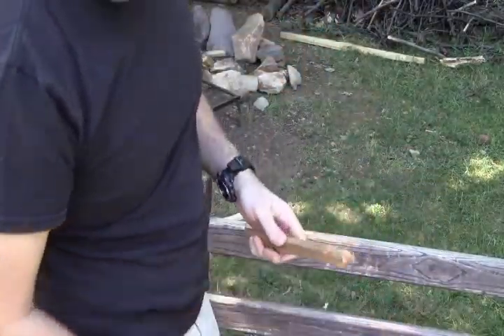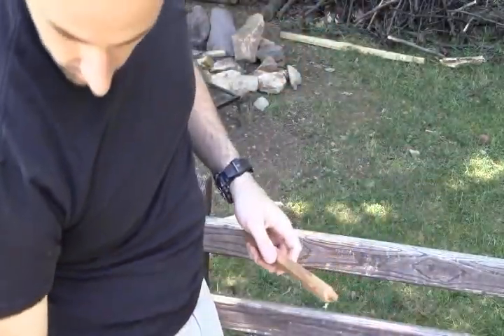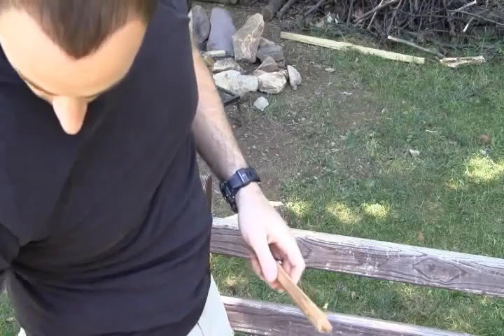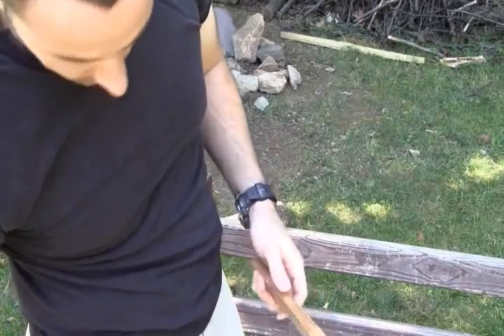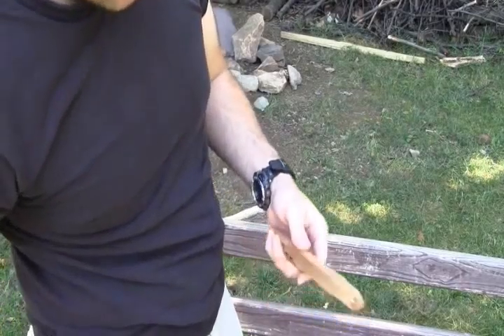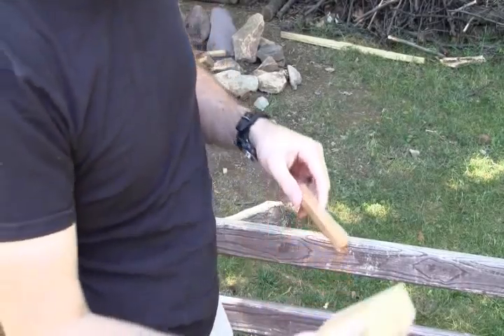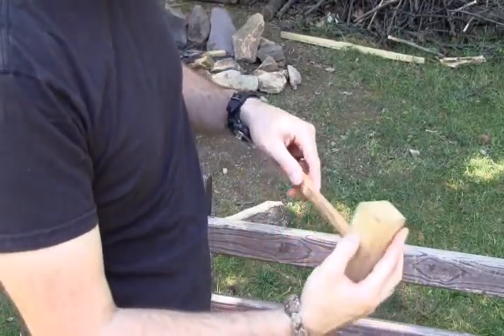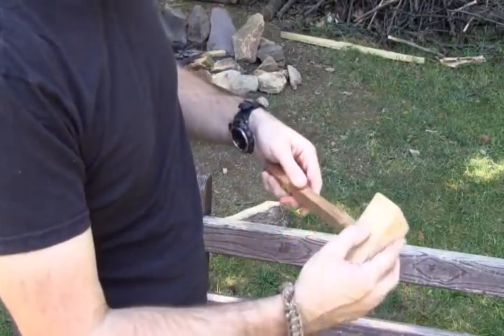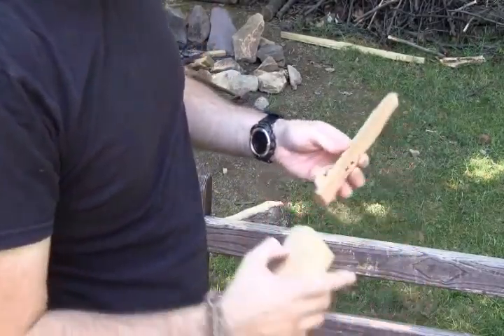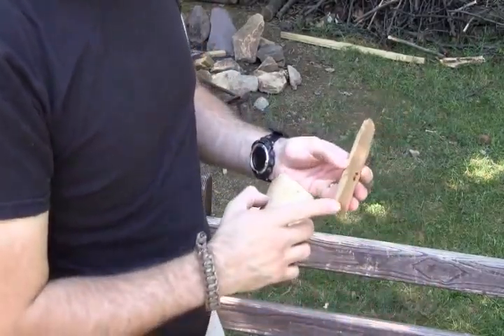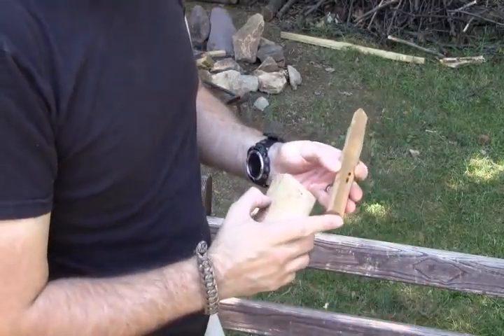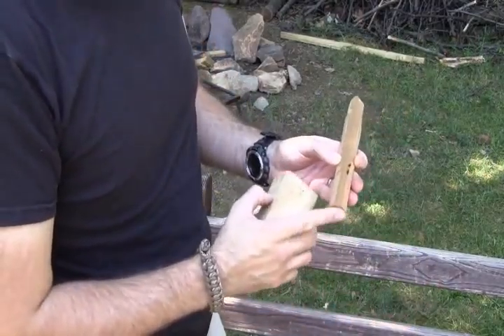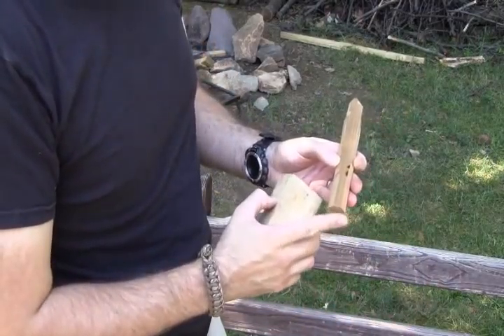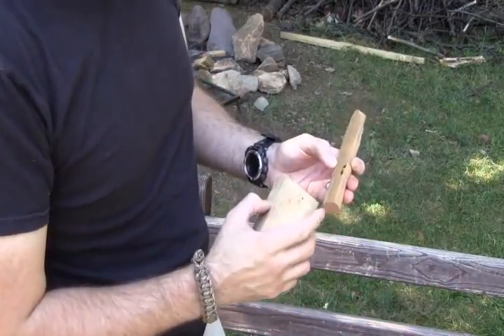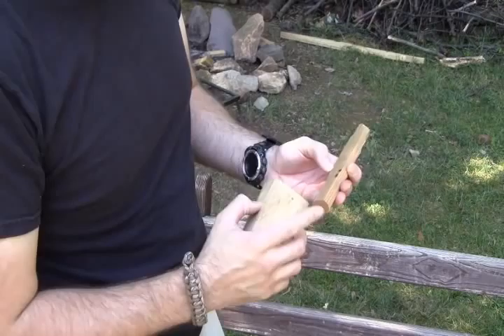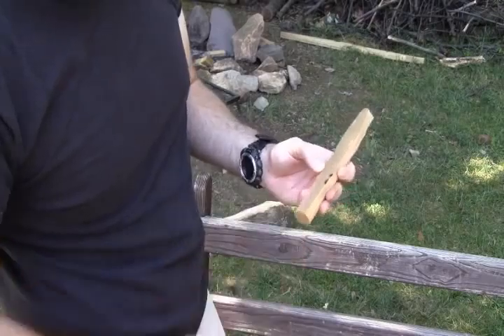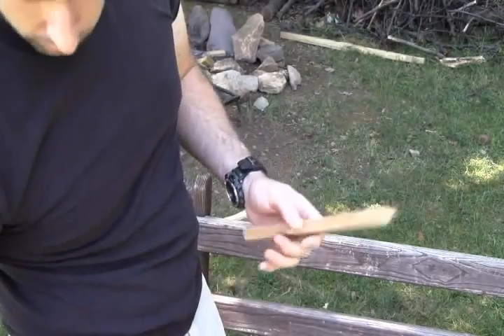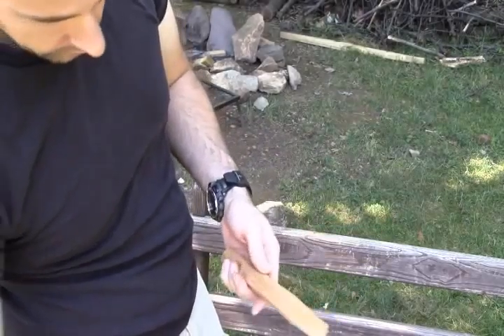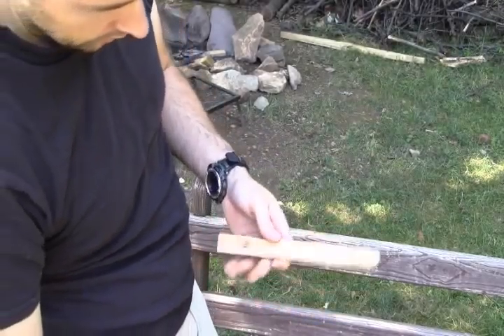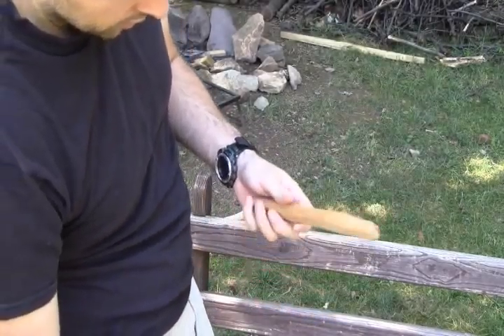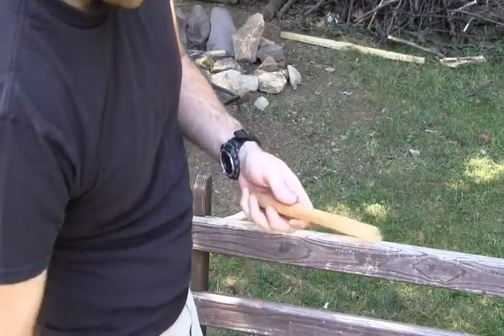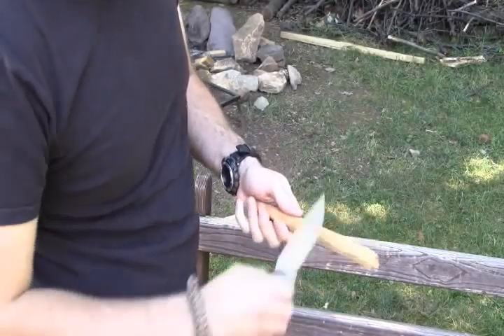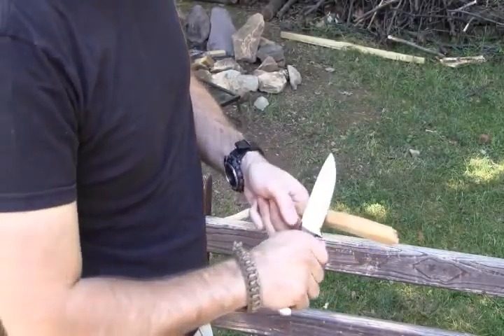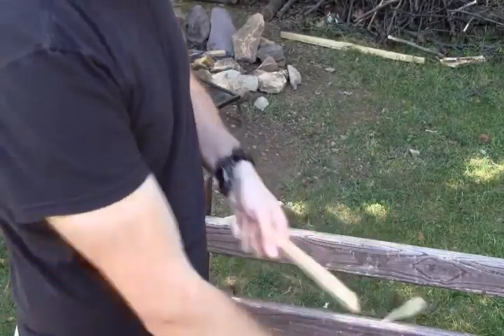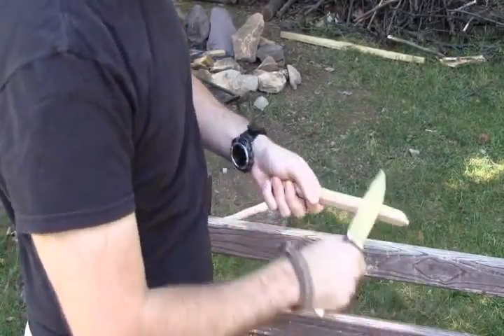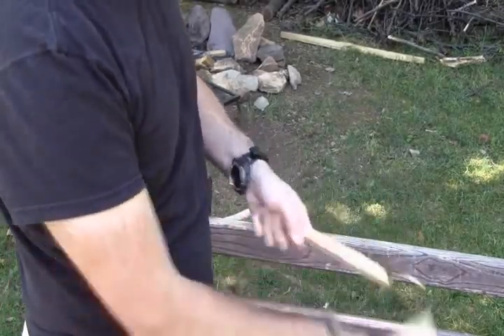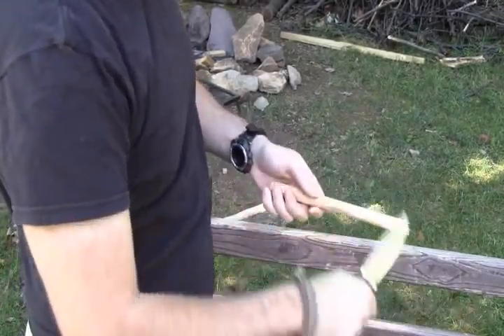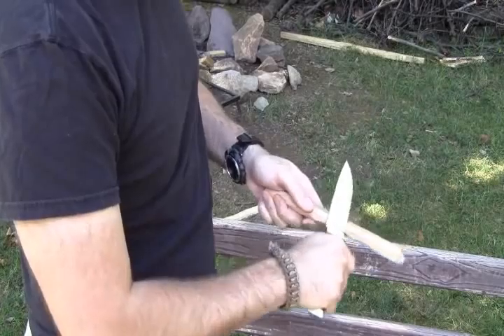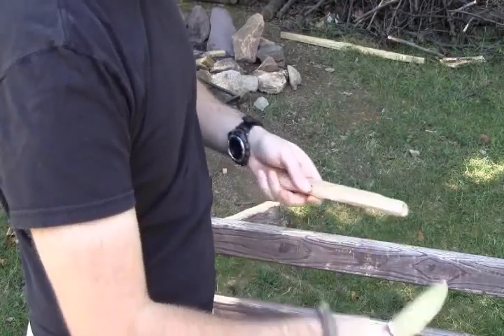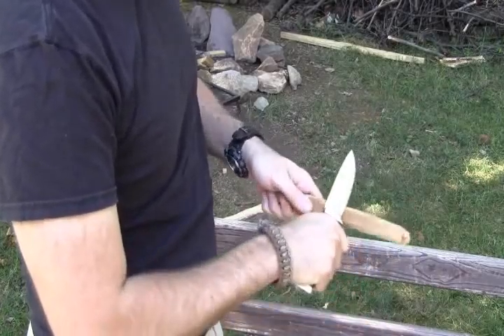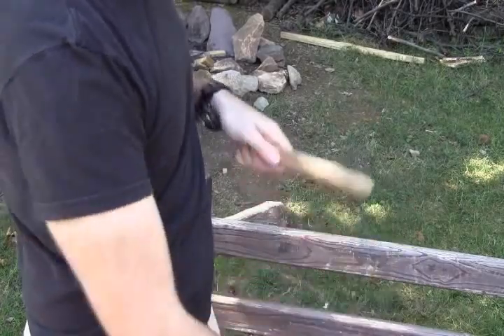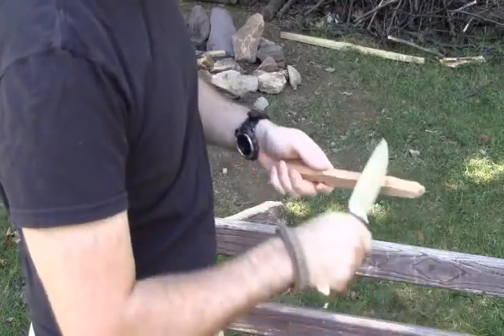The part that's going to go on the socket, we want more pointed. And we want the part that's going to go into the hearth board or the fireboard a little bit more blunt. But don't worry, it'll get its dome shape naturally. We don't have to worry about intricately carving that one.